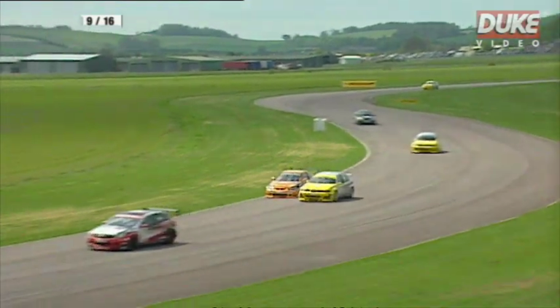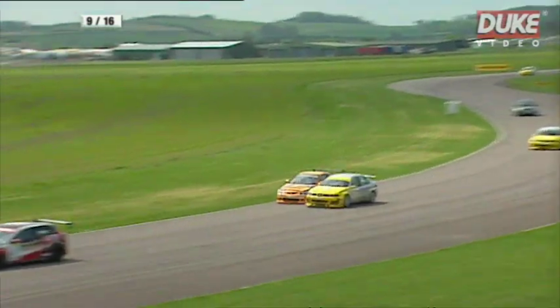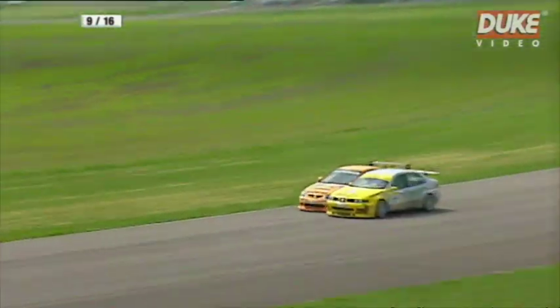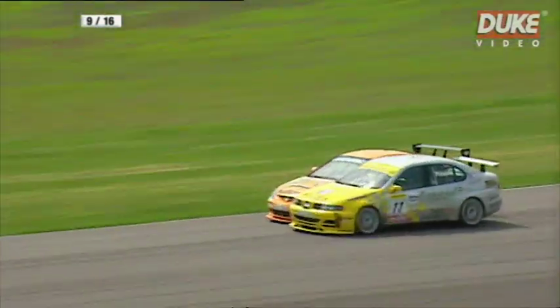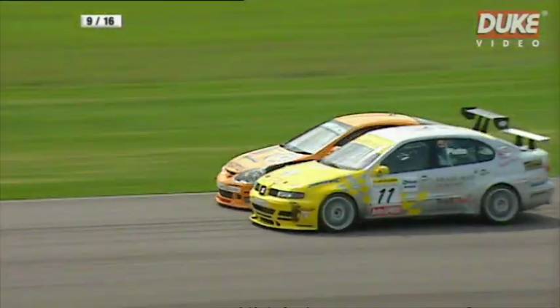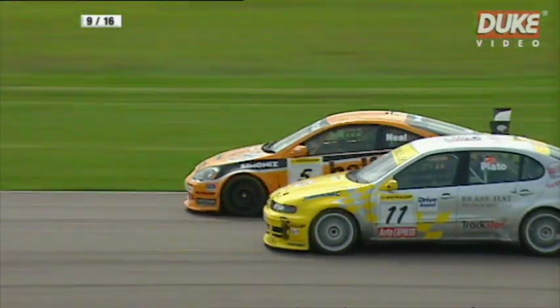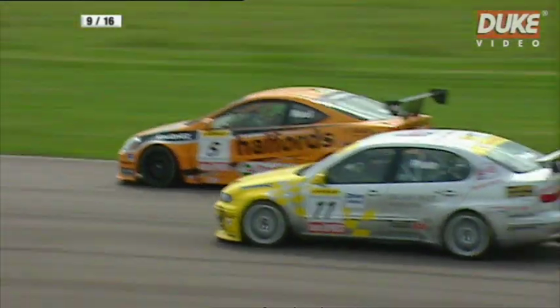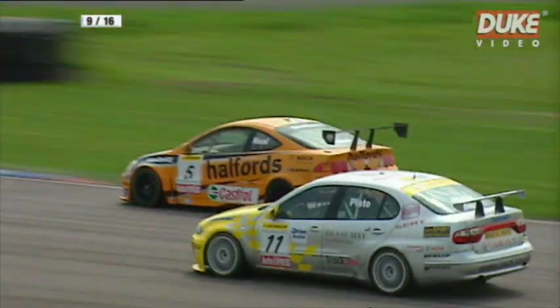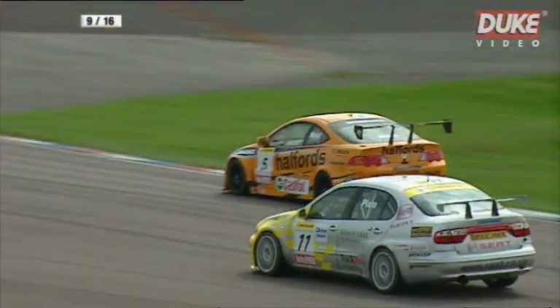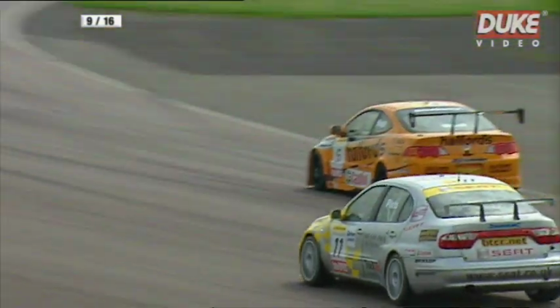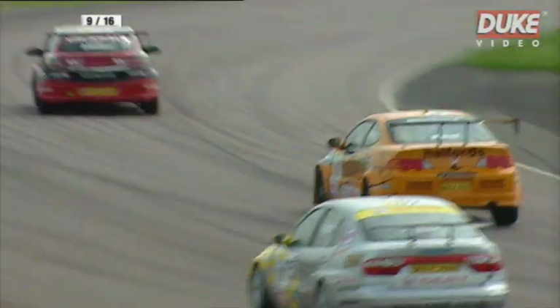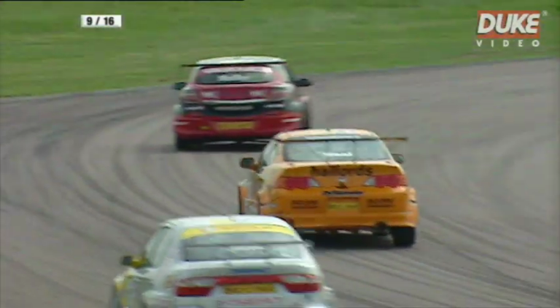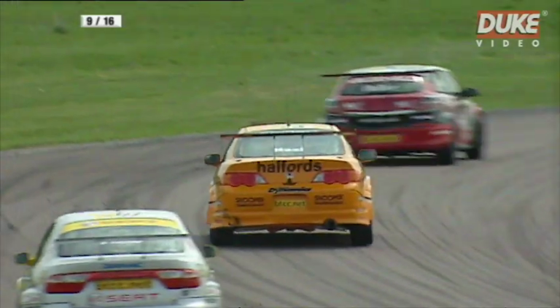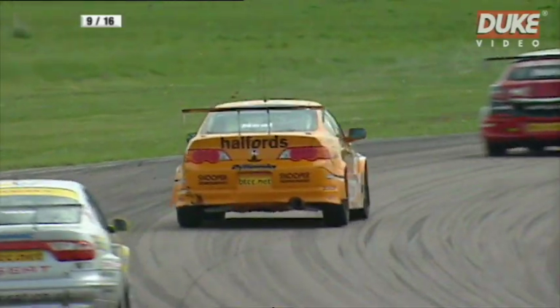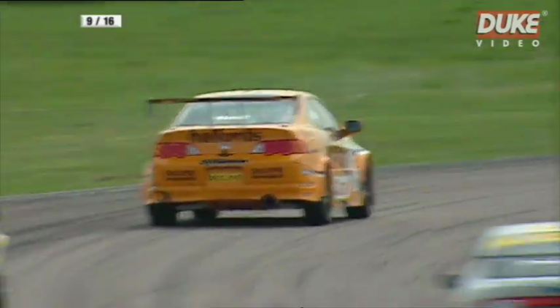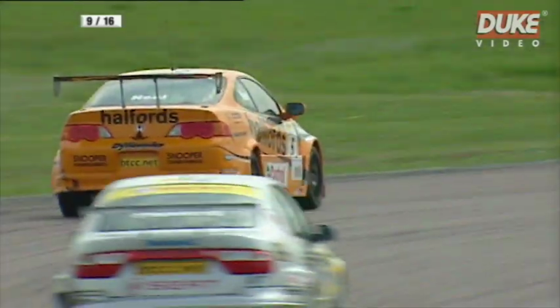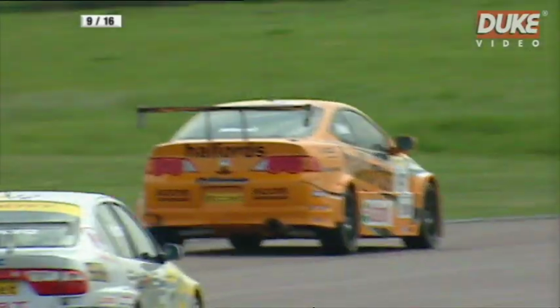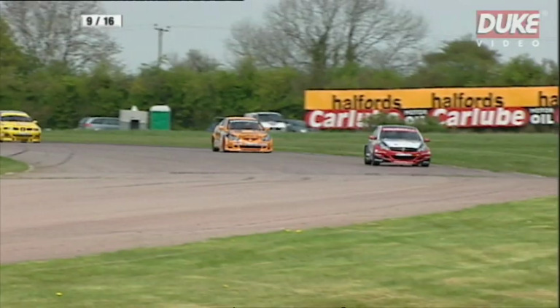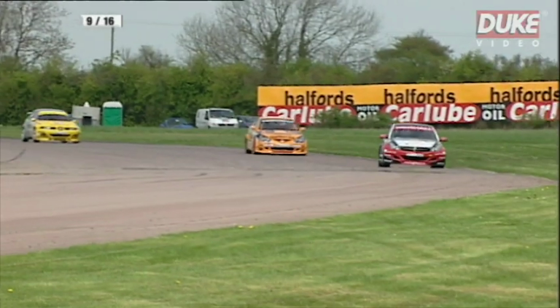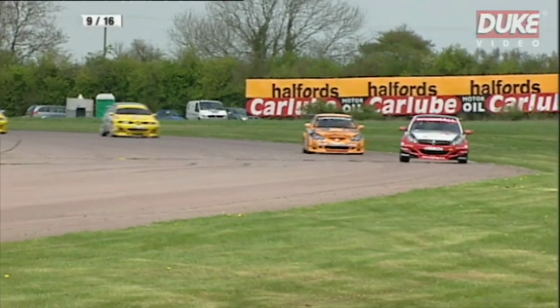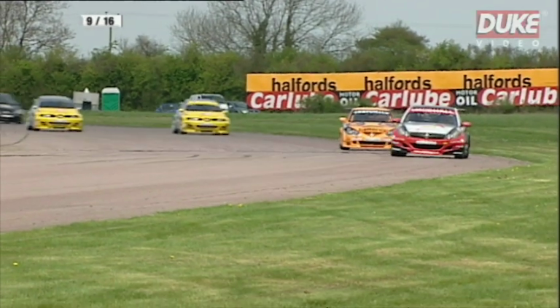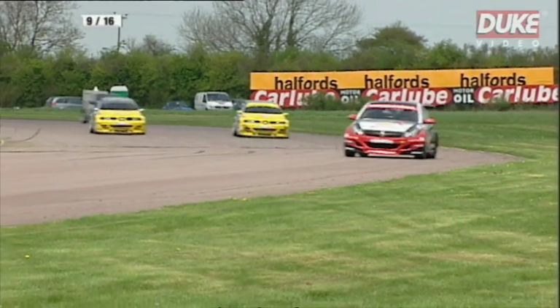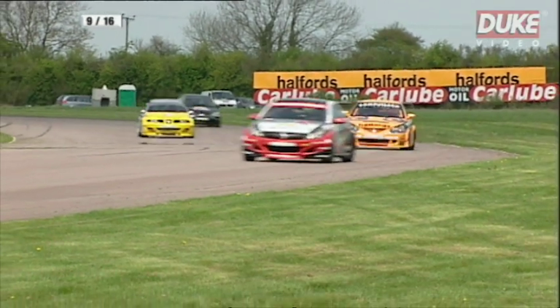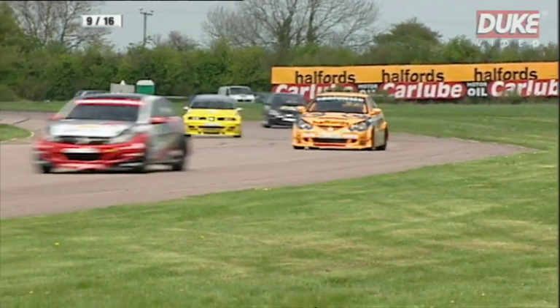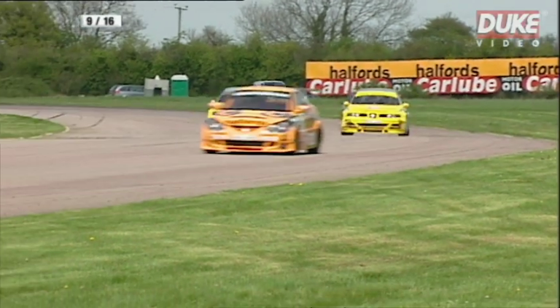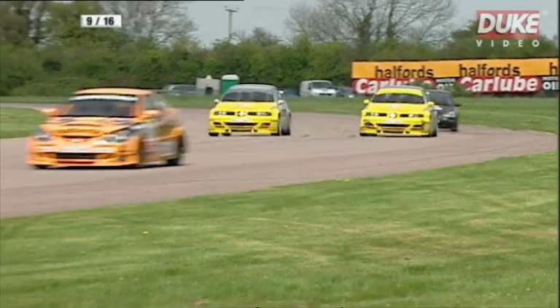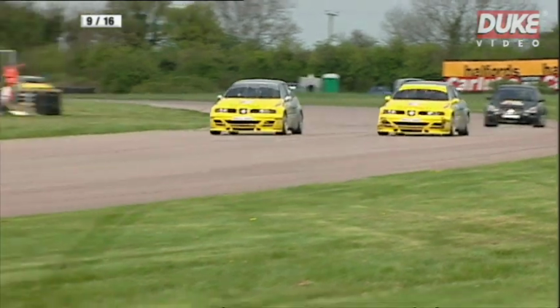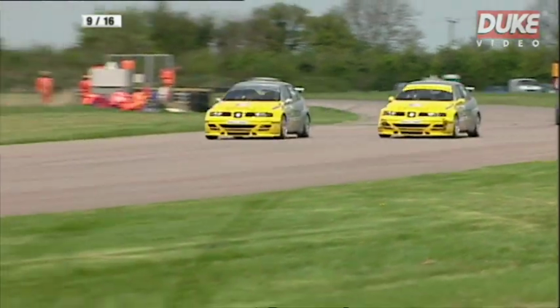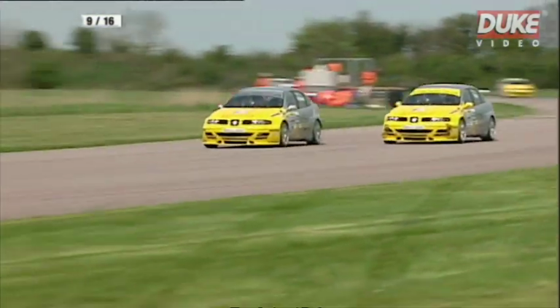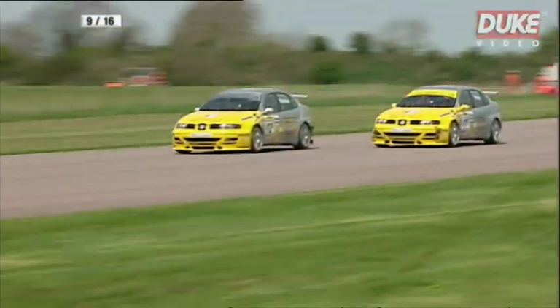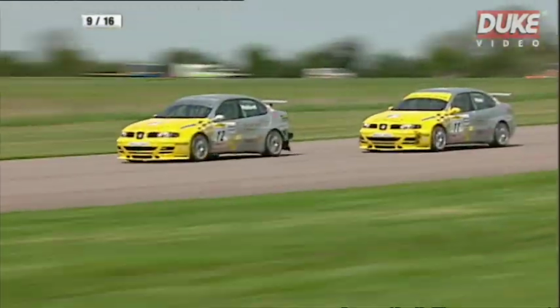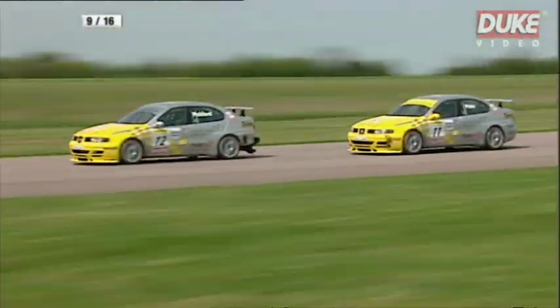Here comes McNeil — McNeil's gone alongside Plato and he's through! He's gone into third place. And that's going to help Chilton as well. Pickford's gone through as well — must have a problem surely.